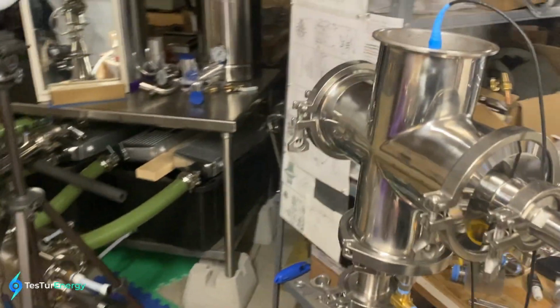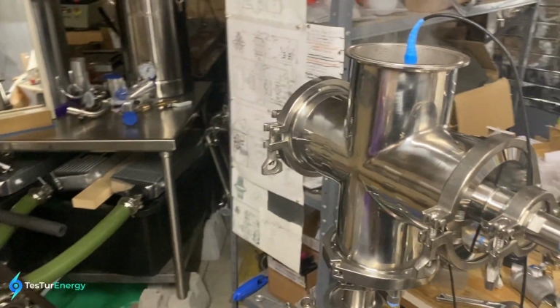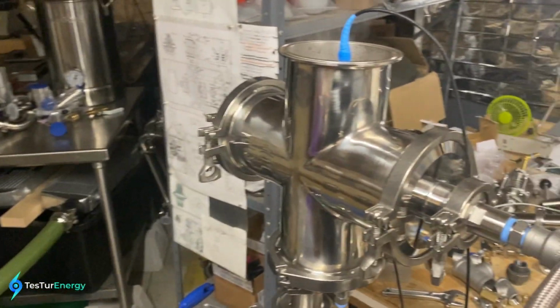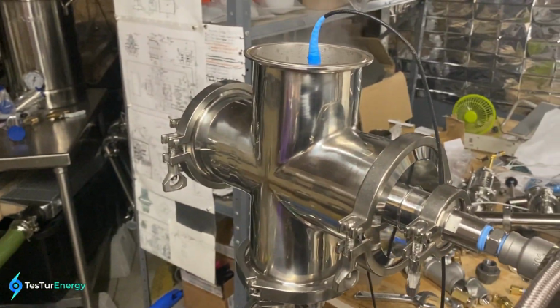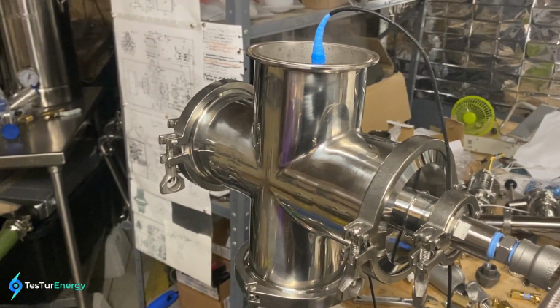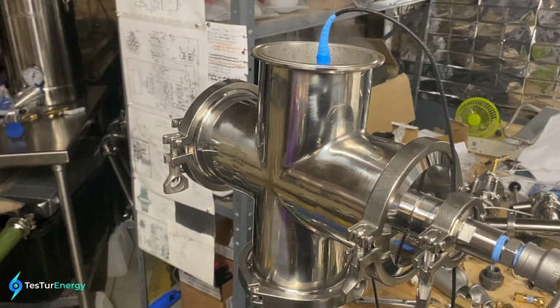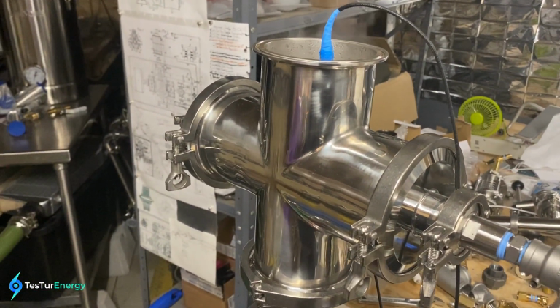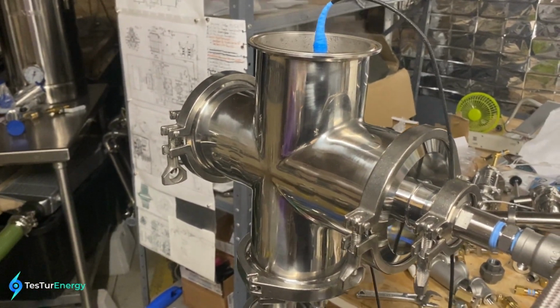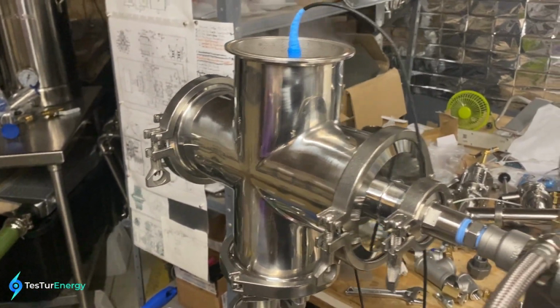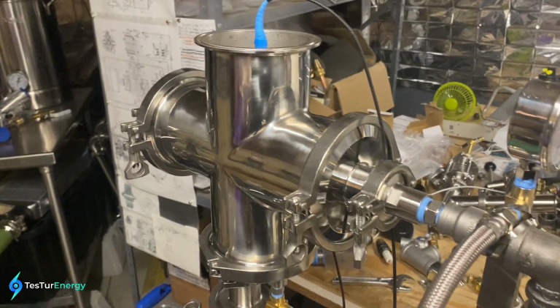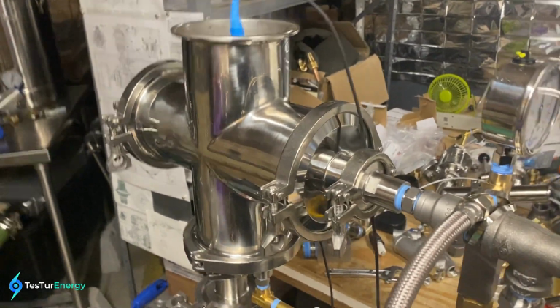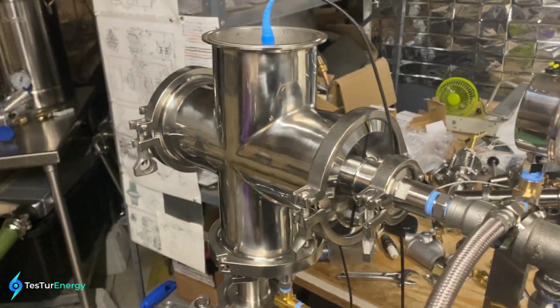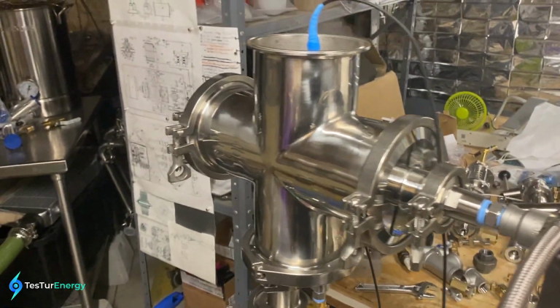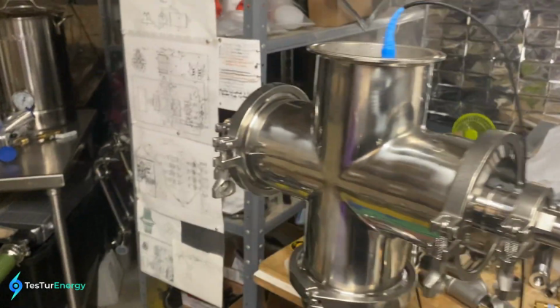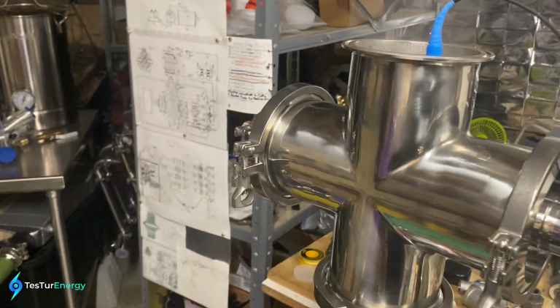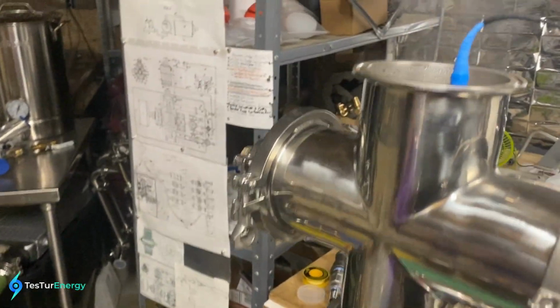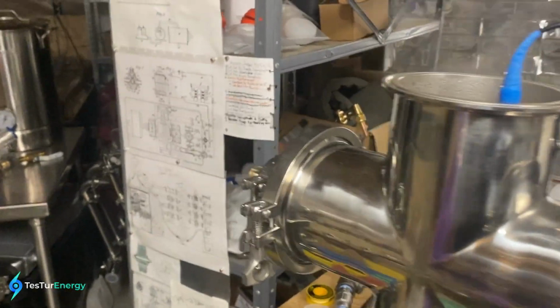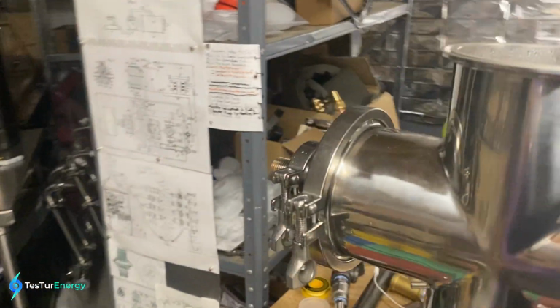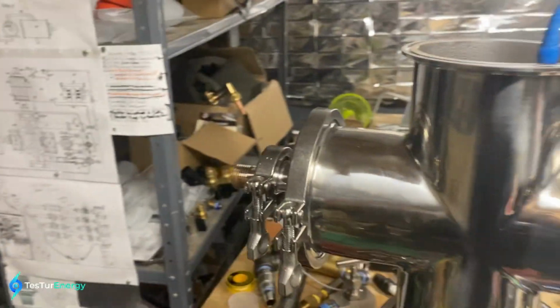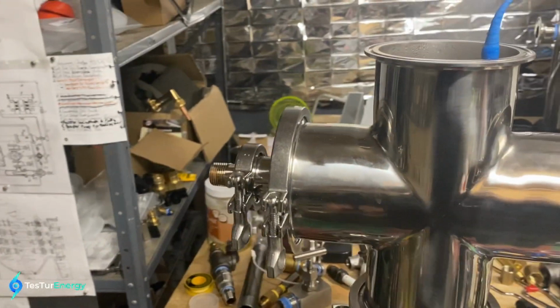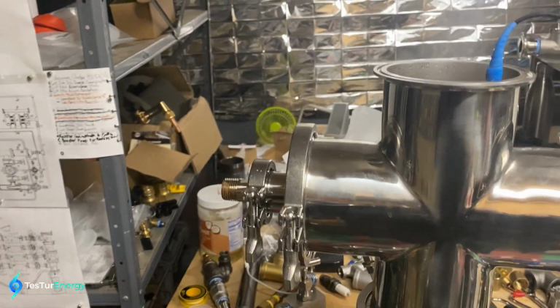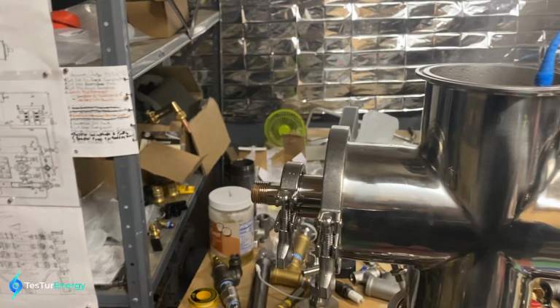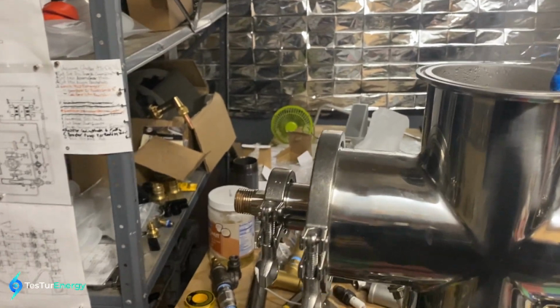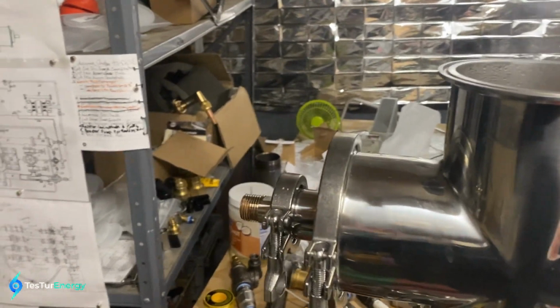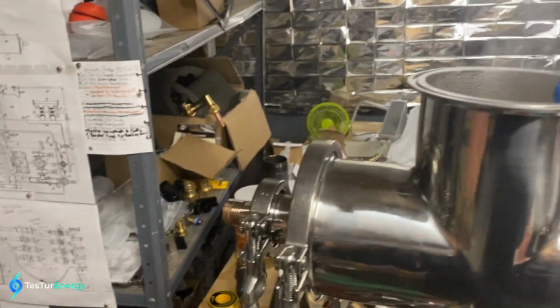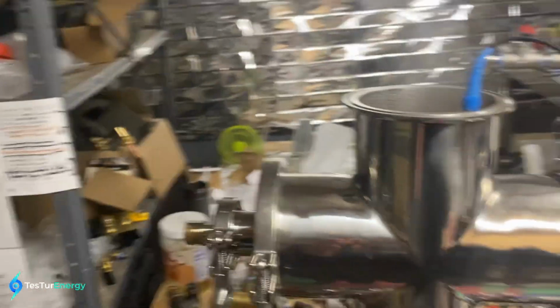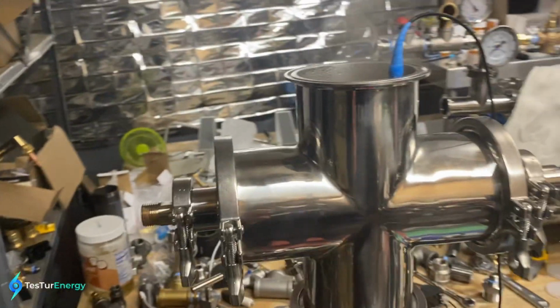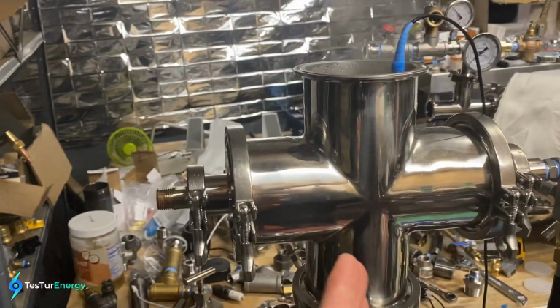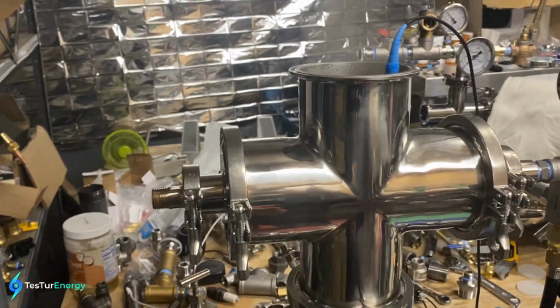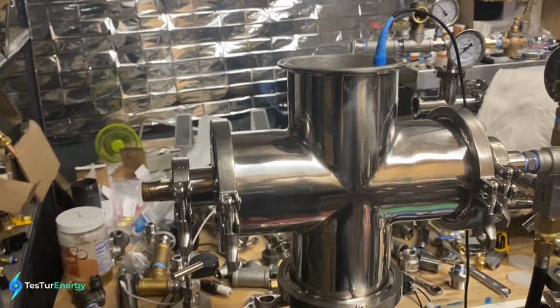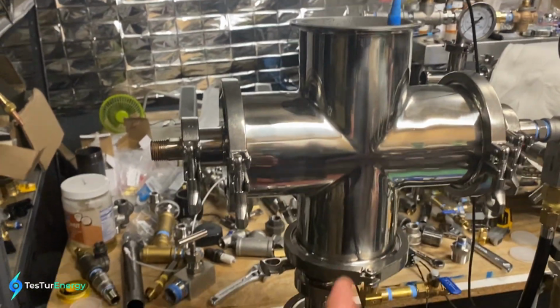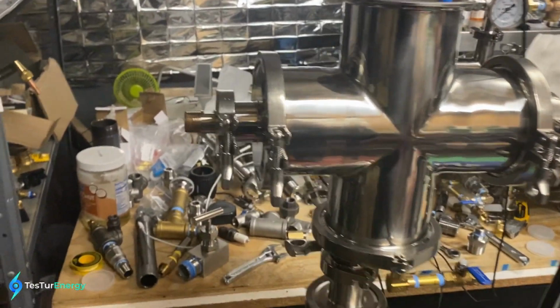Also, we can burn crude oil in this. This is the big thing that no one wants to talk about with the Tesla turbine — we can convert crude oil directly. This is literally the refined-fuel killer and piston engine killer.